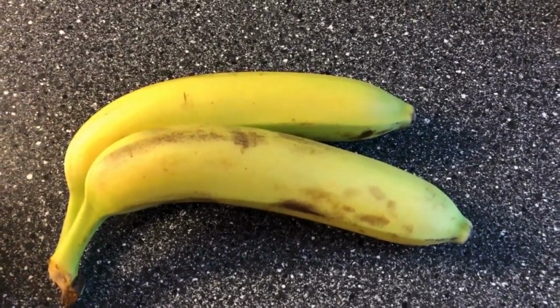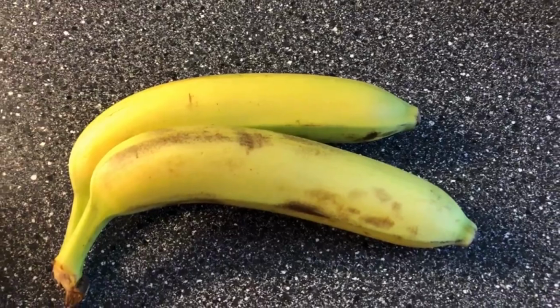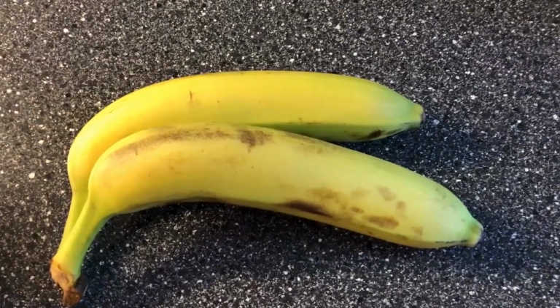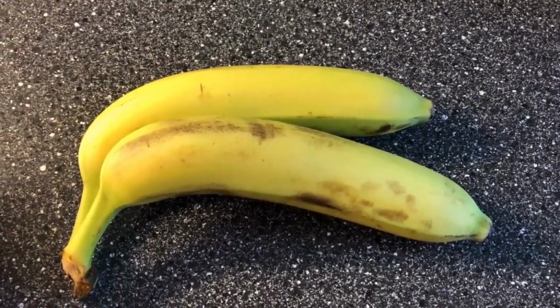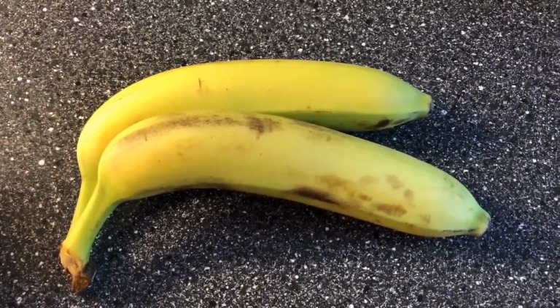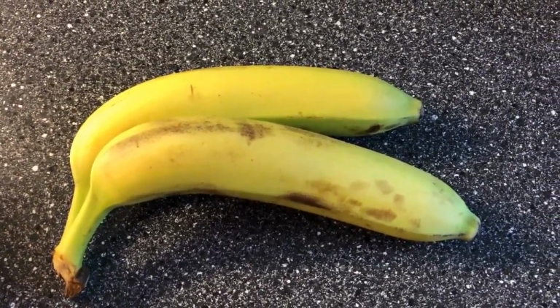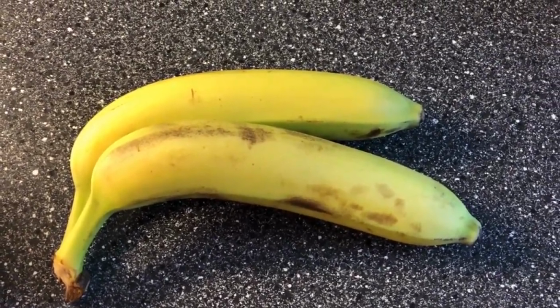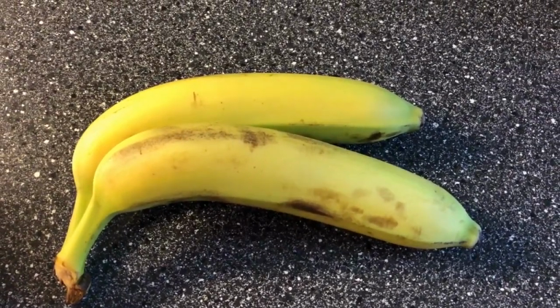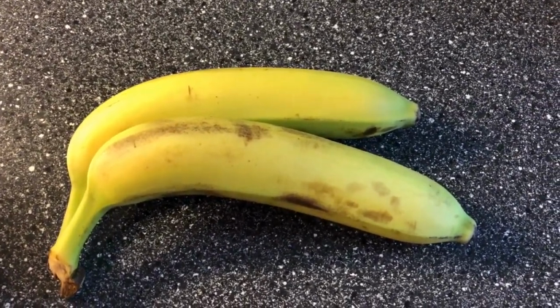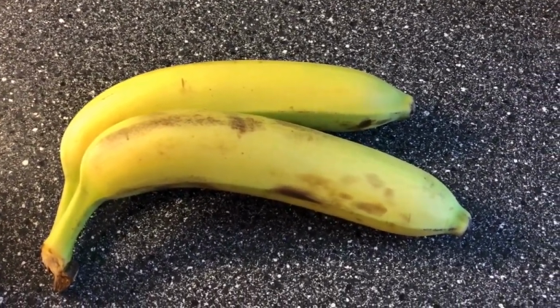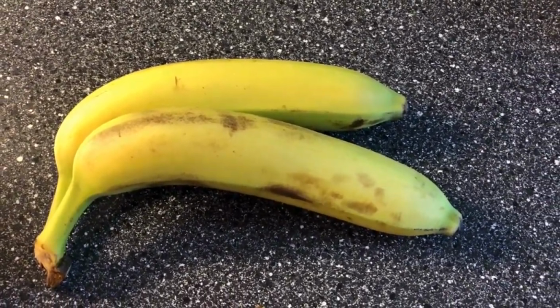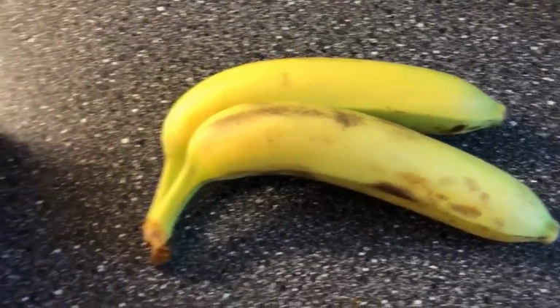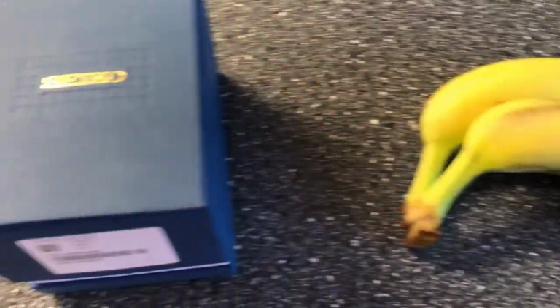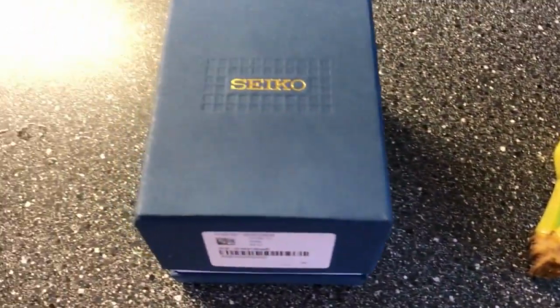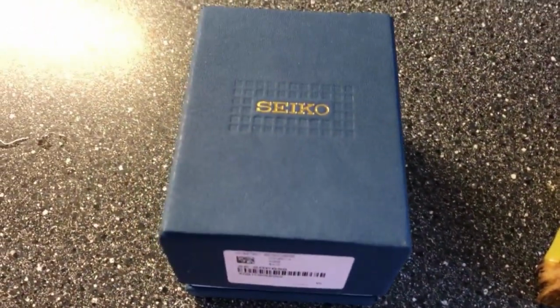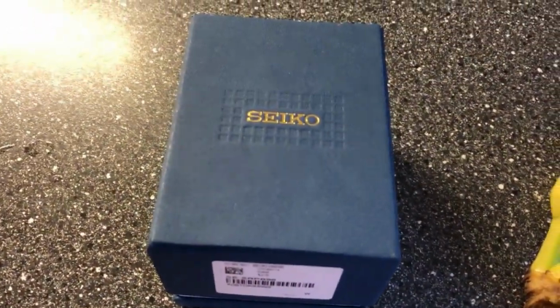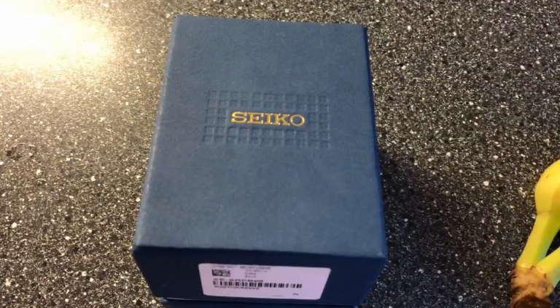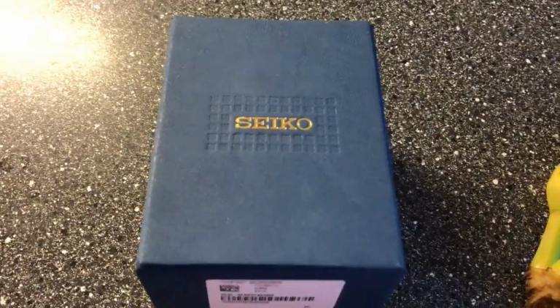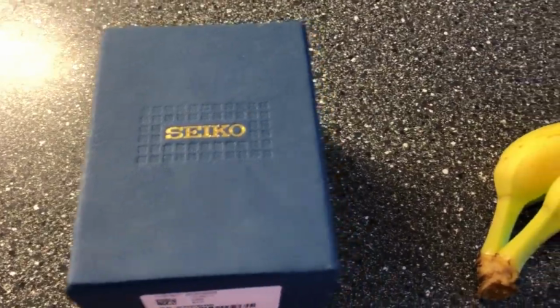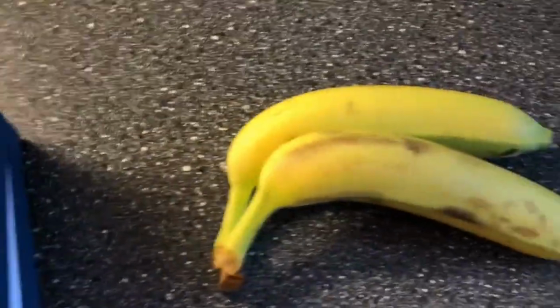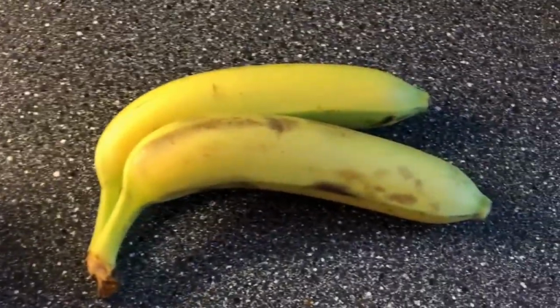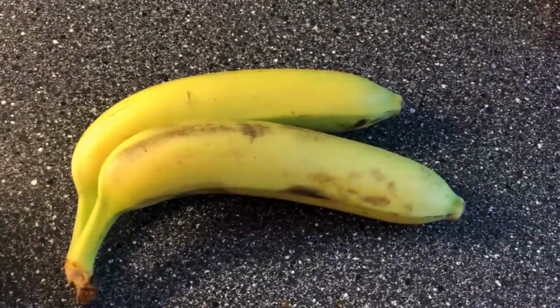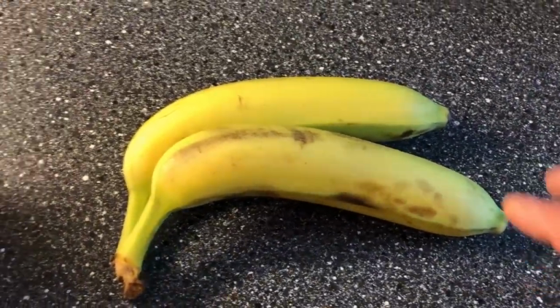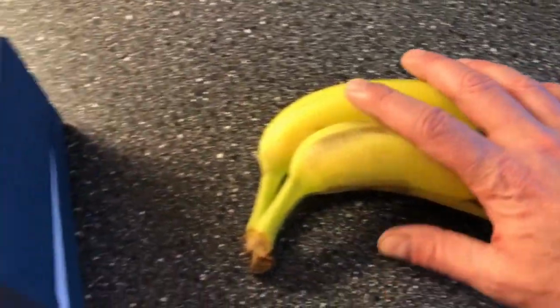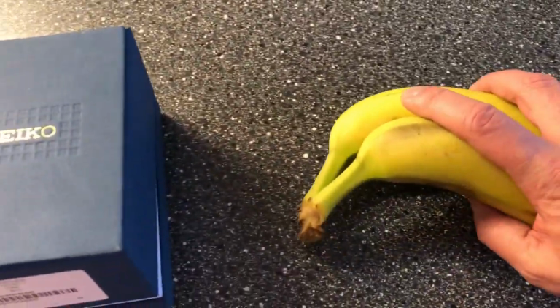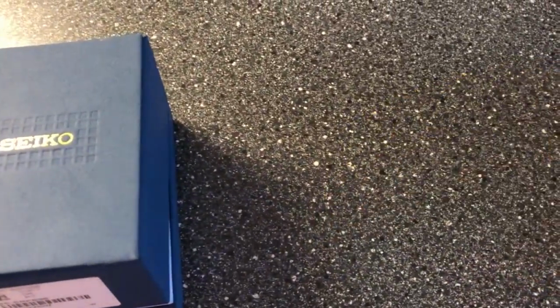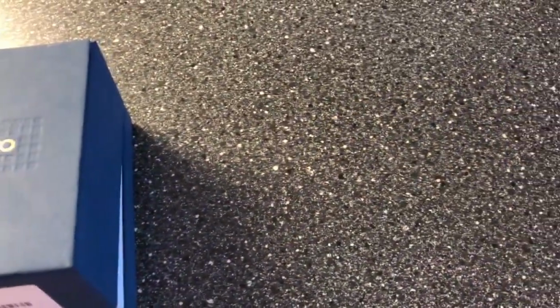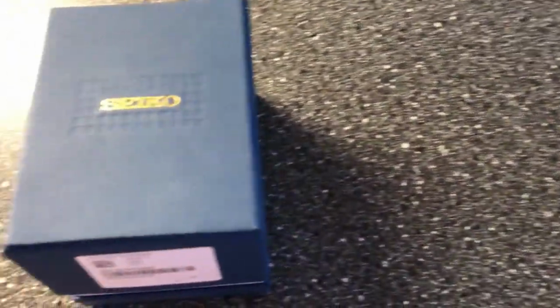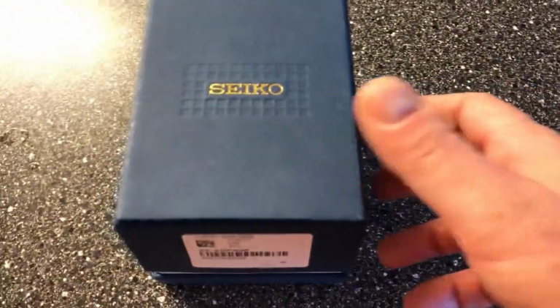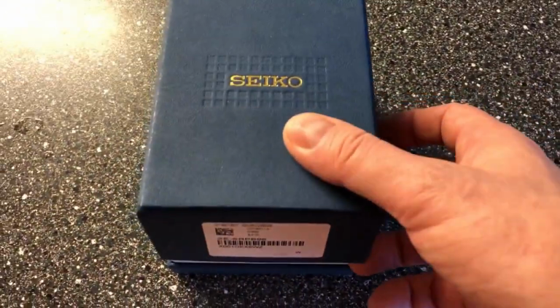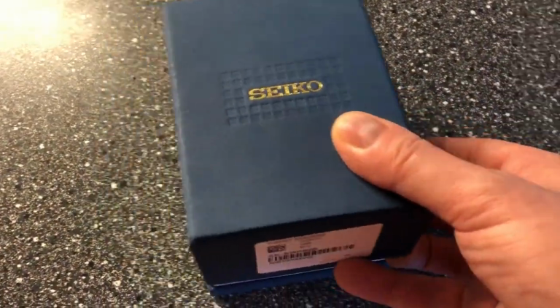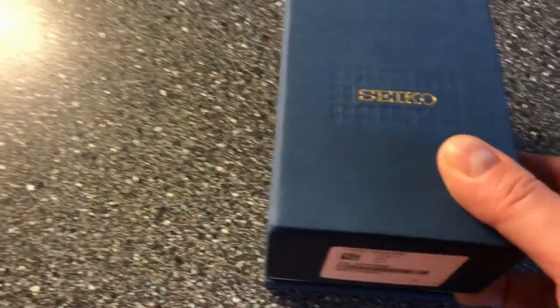So something that goes really, really nicely with bananas is chocolate. And that's actually the point of why I have these bananas in my video. Let me just put away the bananas.